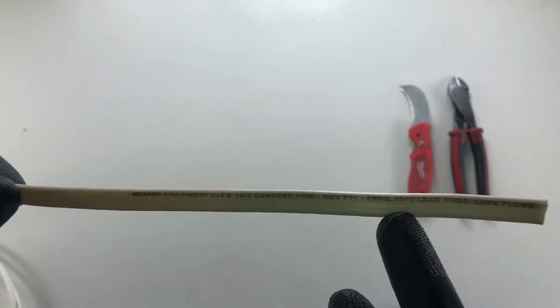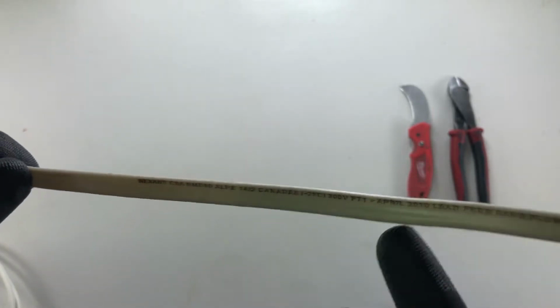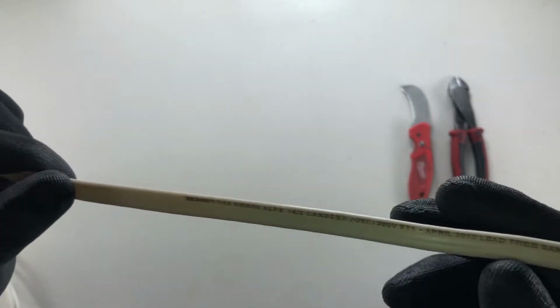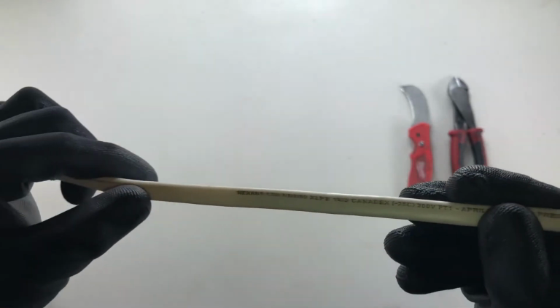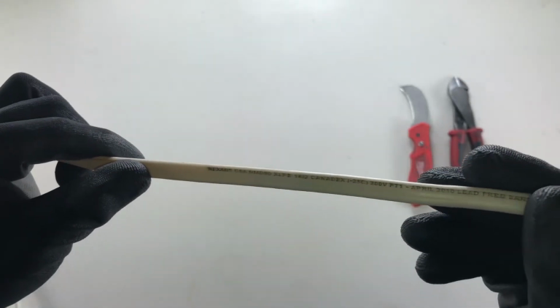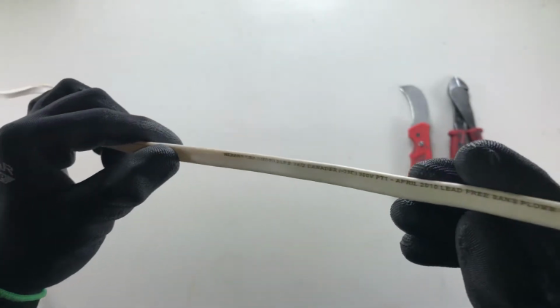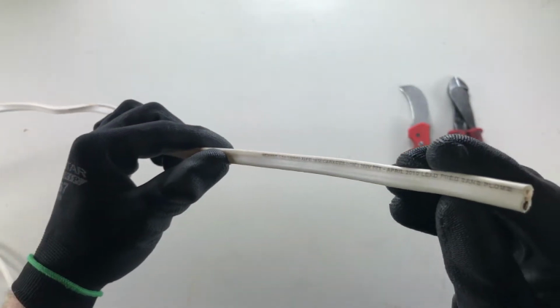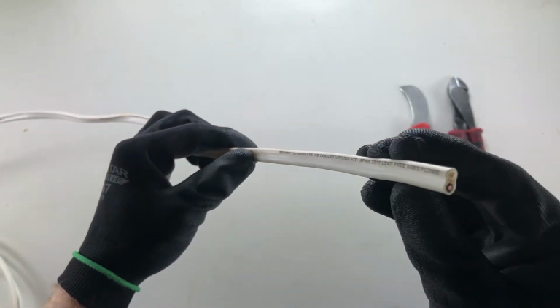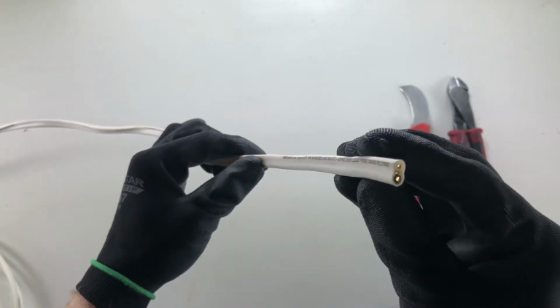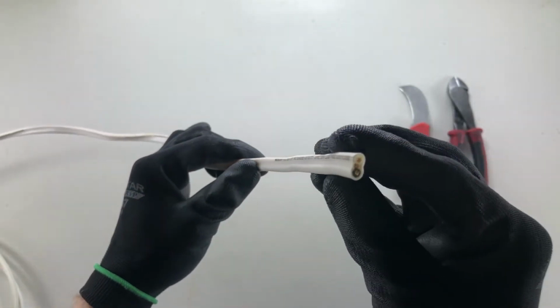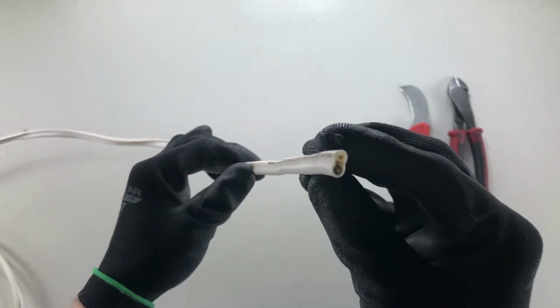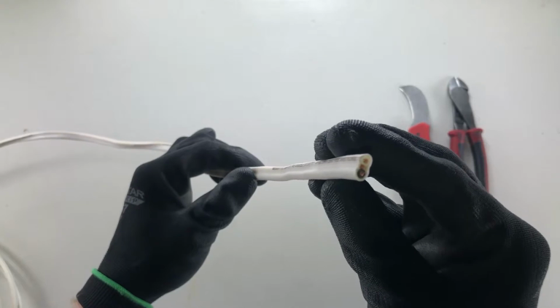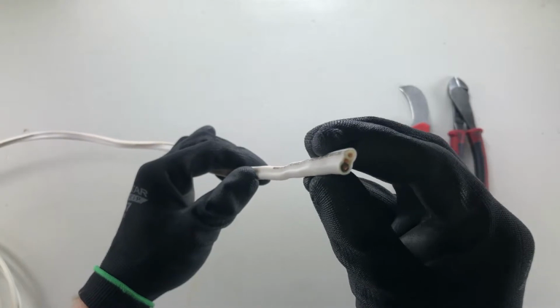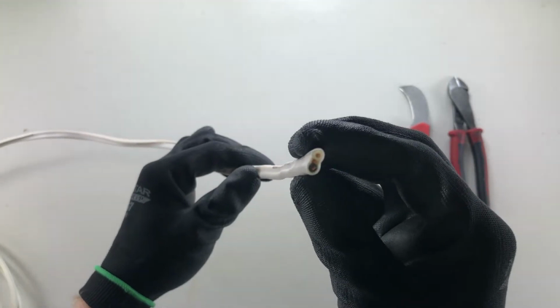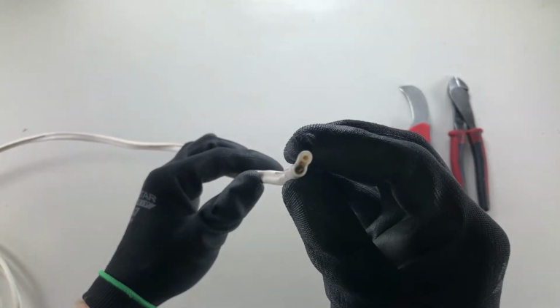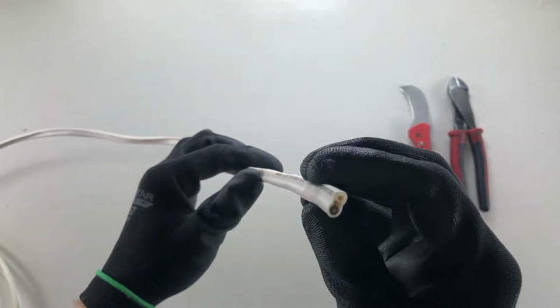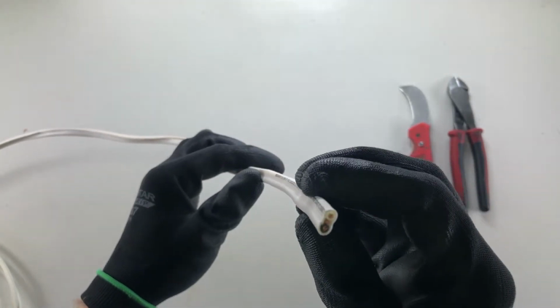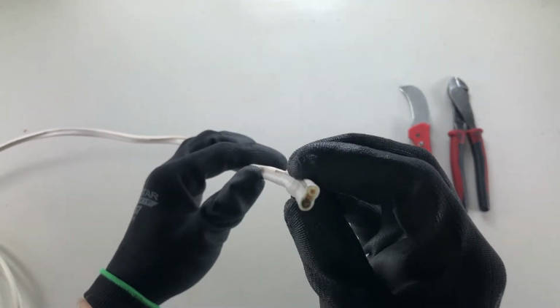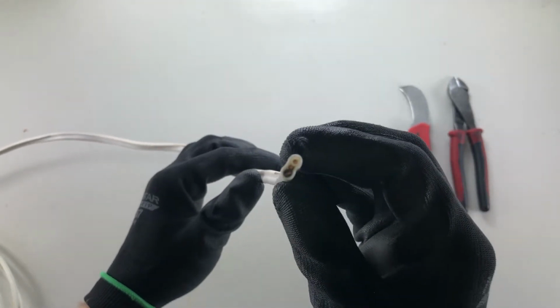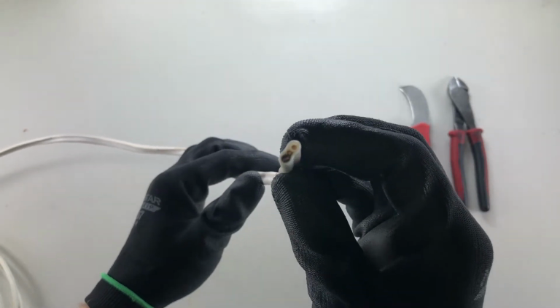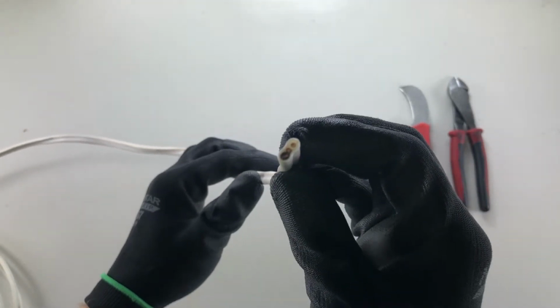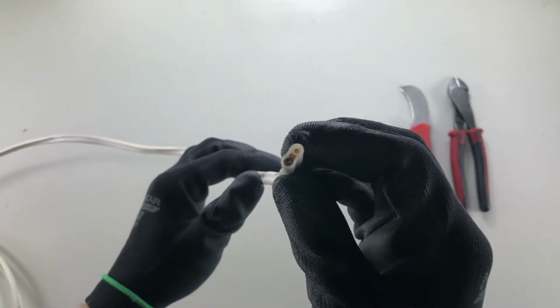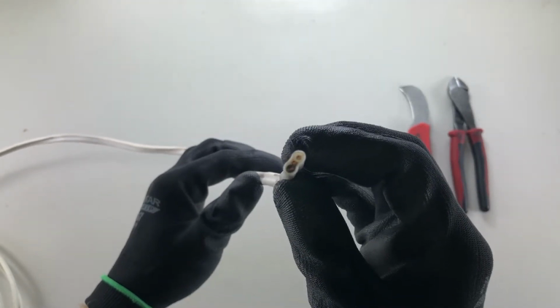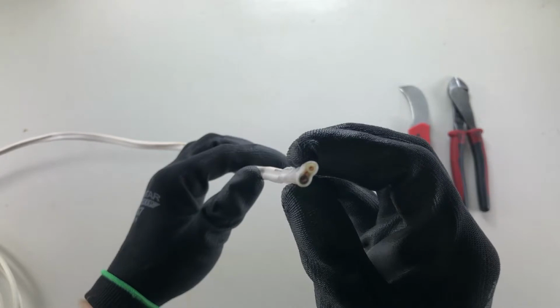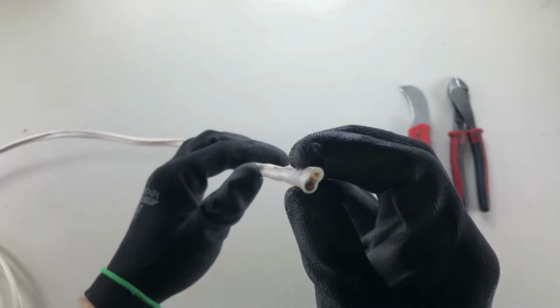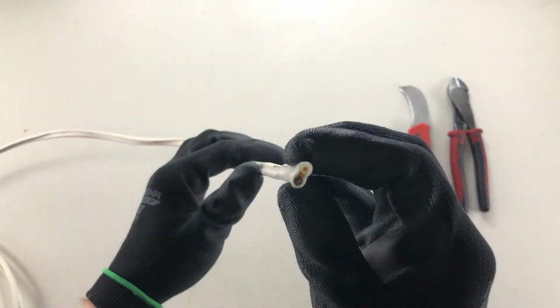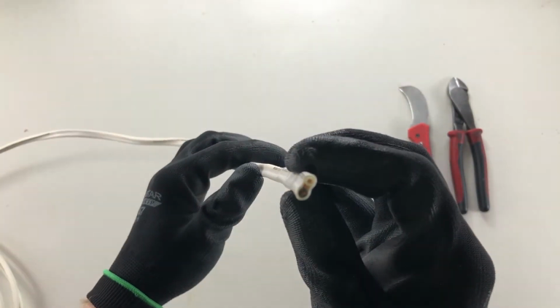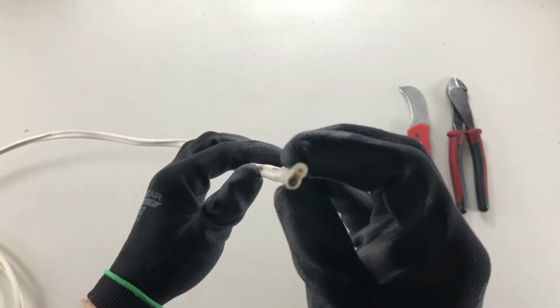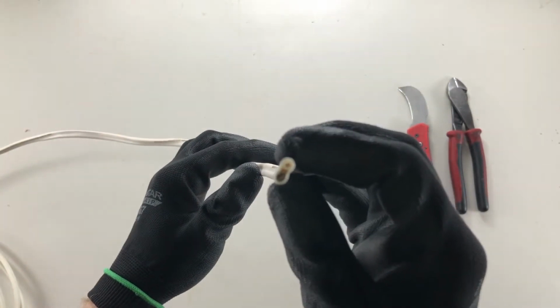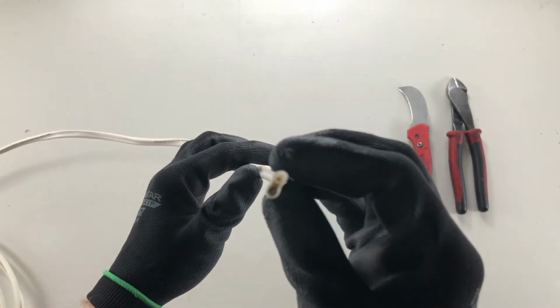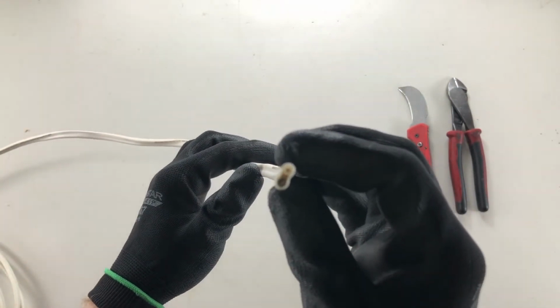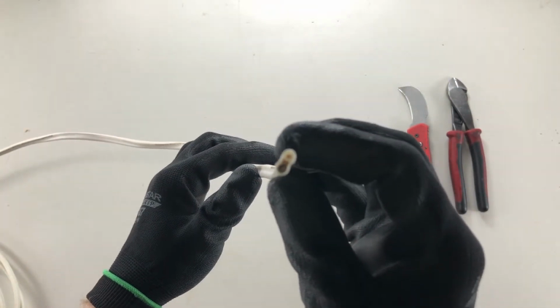In order to strip this, first we want to see down the center. You can see that down the center there's a ground conductor, and on the exterior edges there are two insulated conductors.